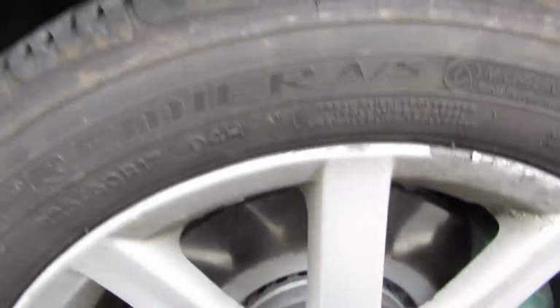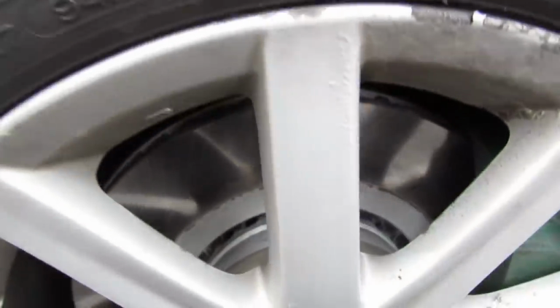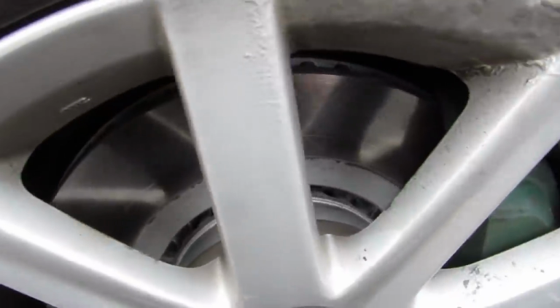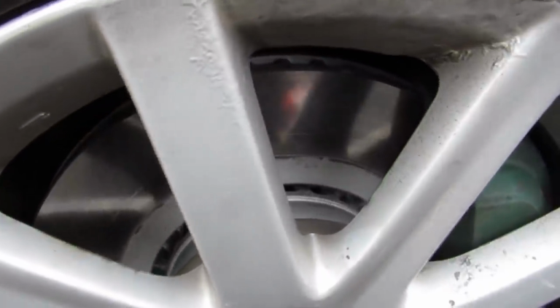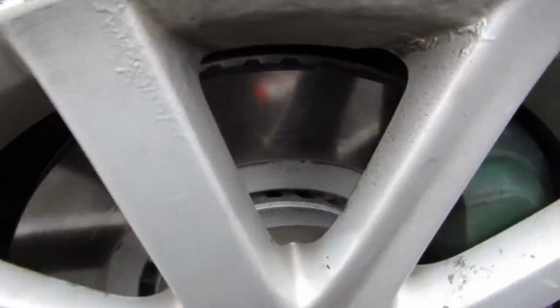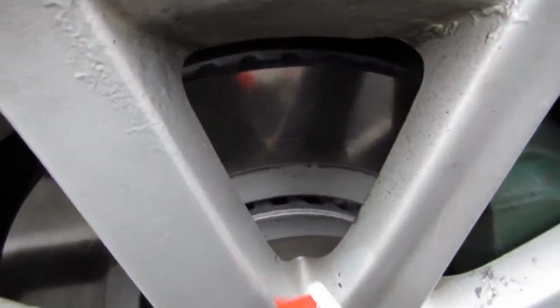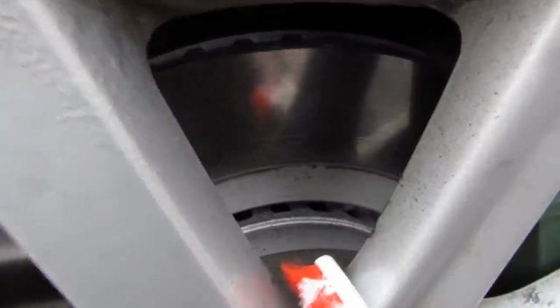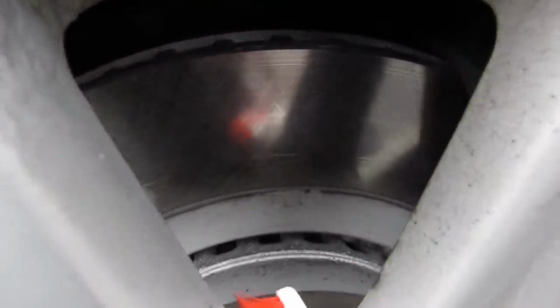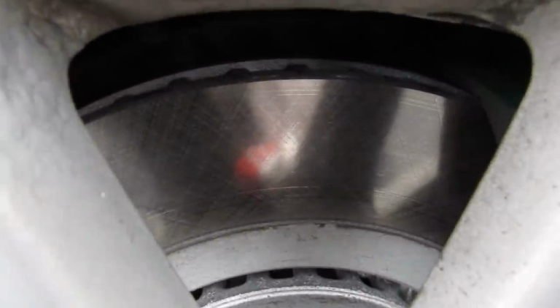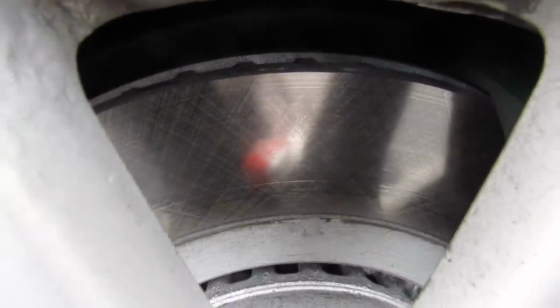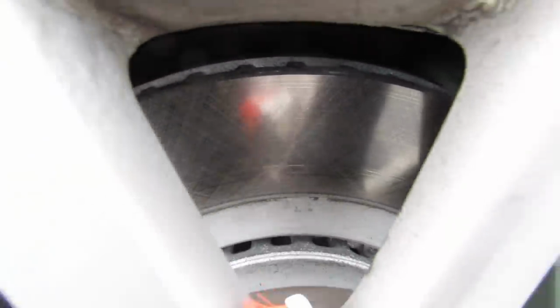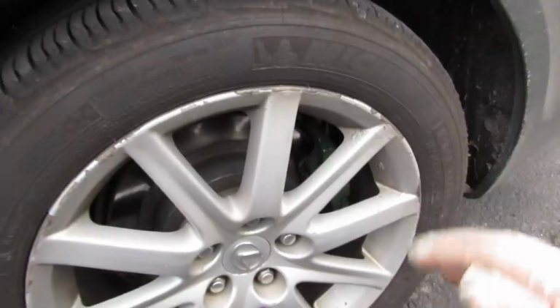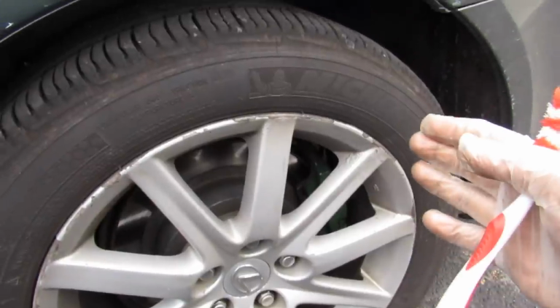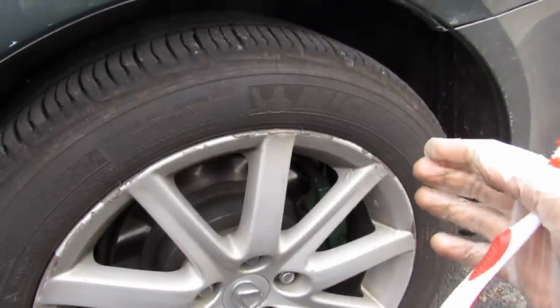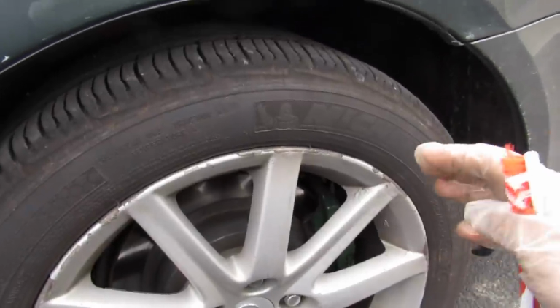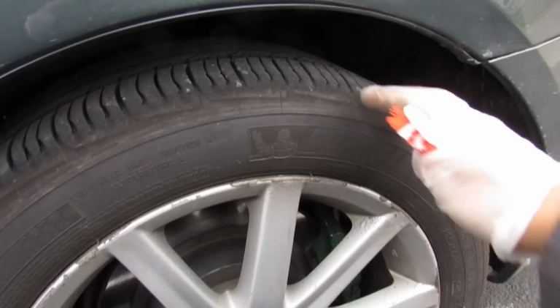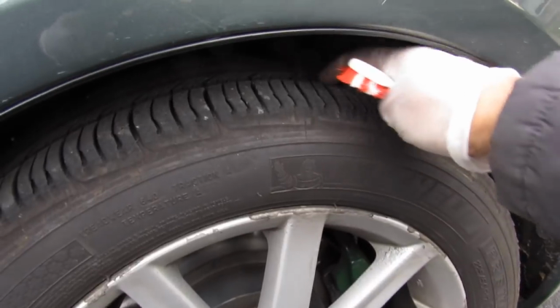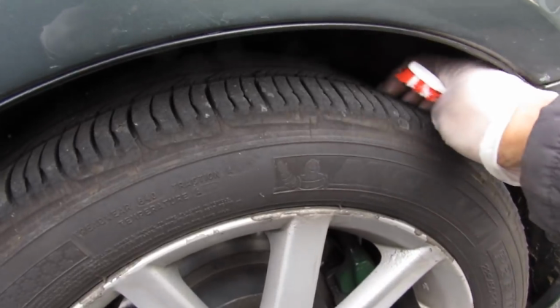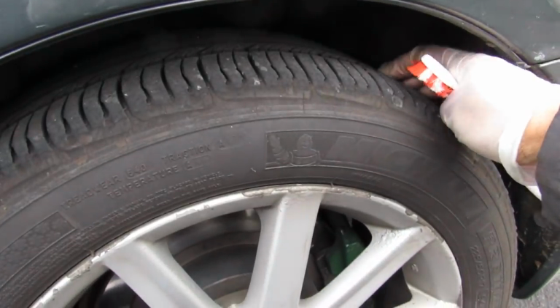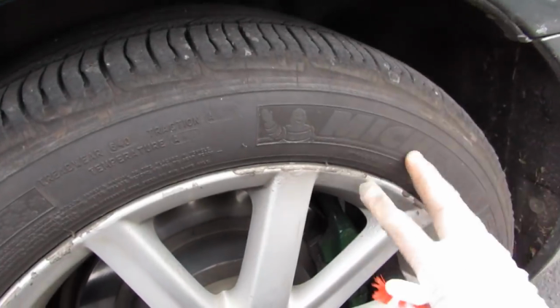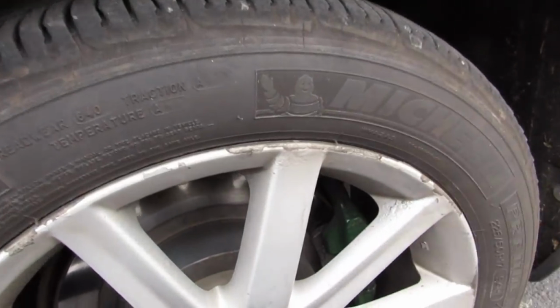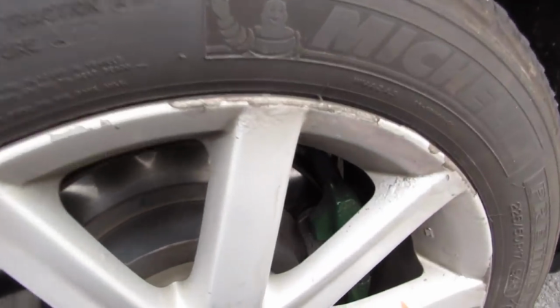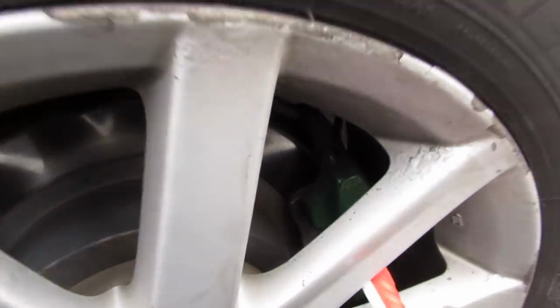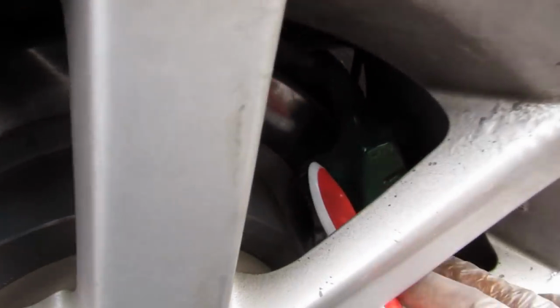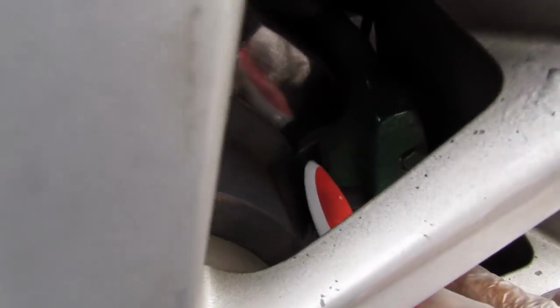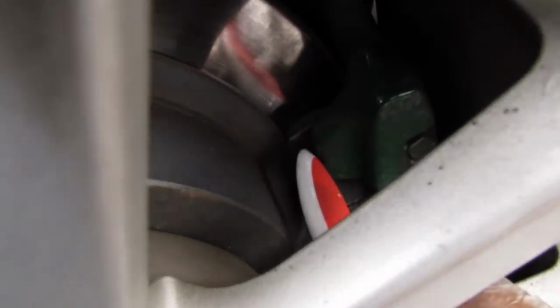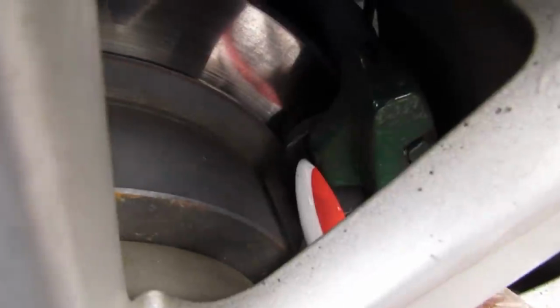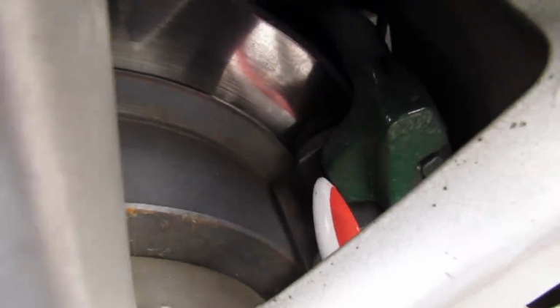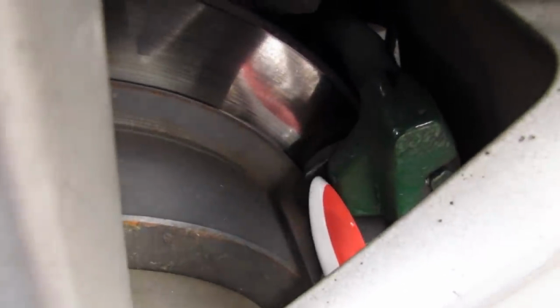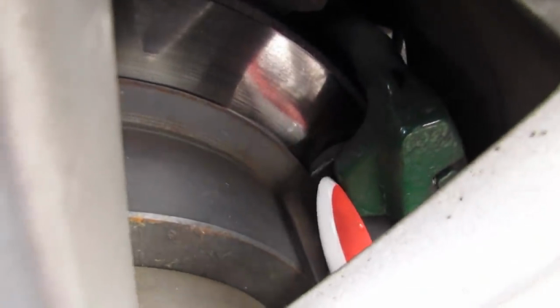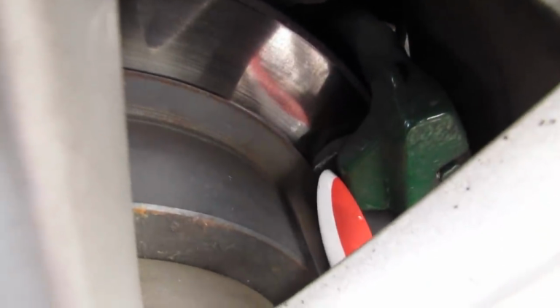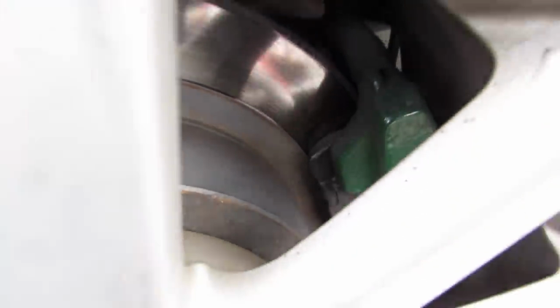Taking a look at the brakes — I just put brand new brakes on this thing, so you can see that the rotors are pretty clean with no rust on them. Coming around the back, you've got good tread depth on the tires, matching Michelin tires, and you can see the brakes inside have a decent amount of pad left.